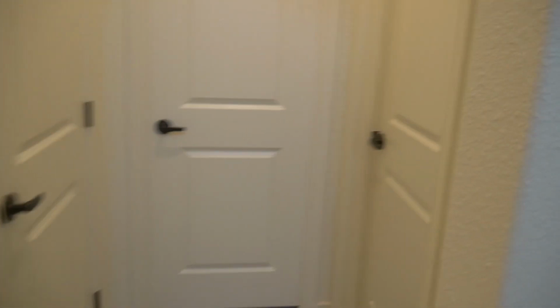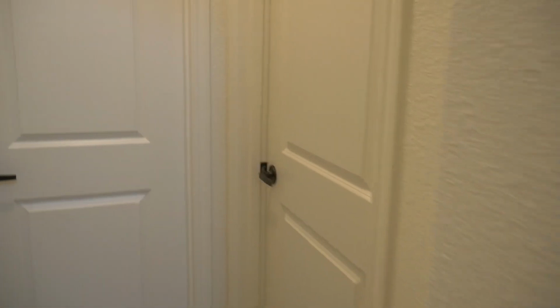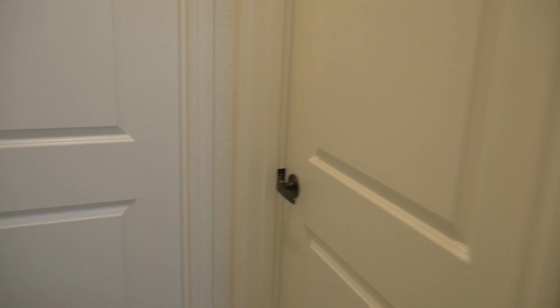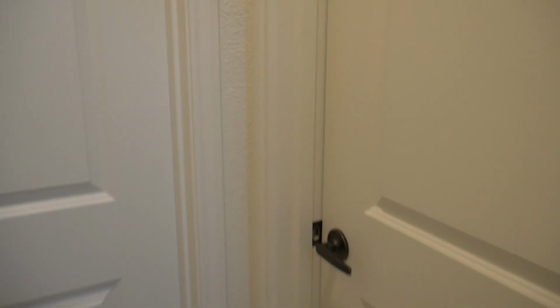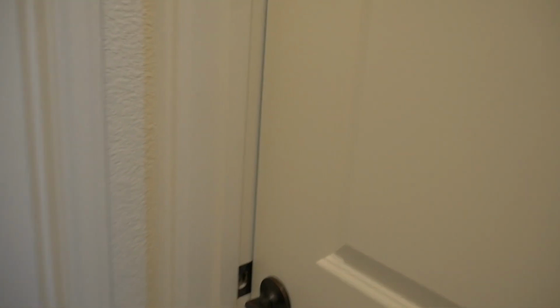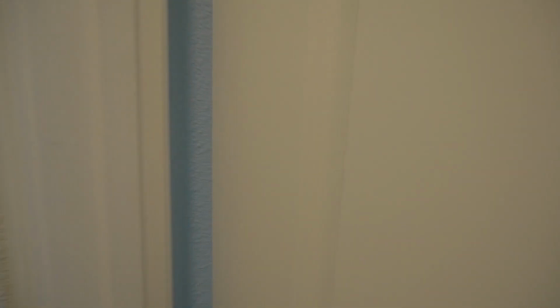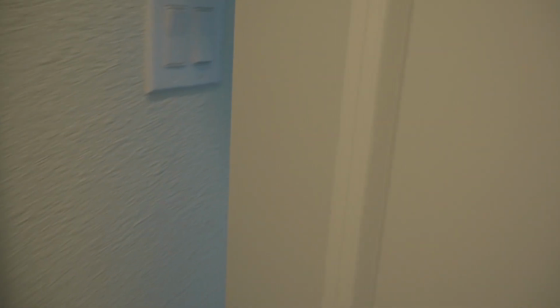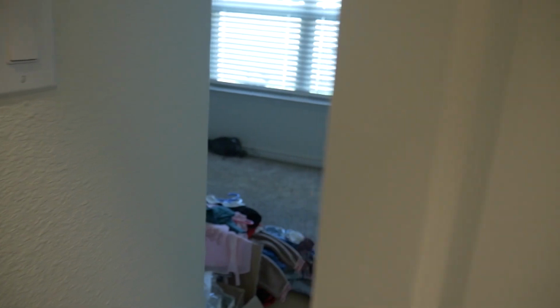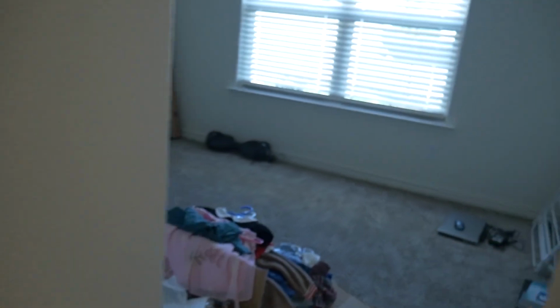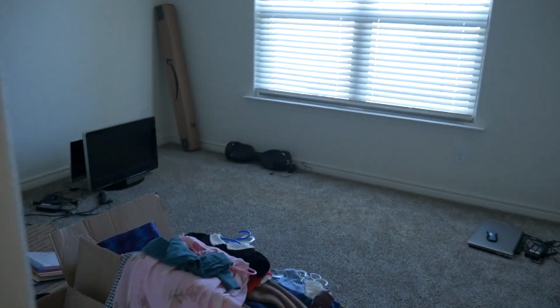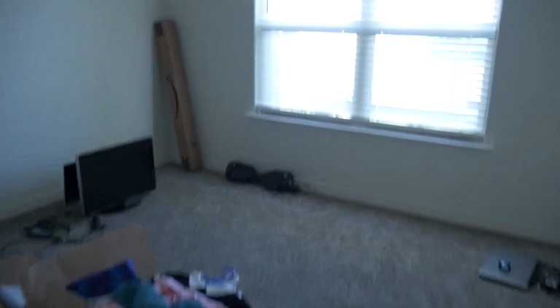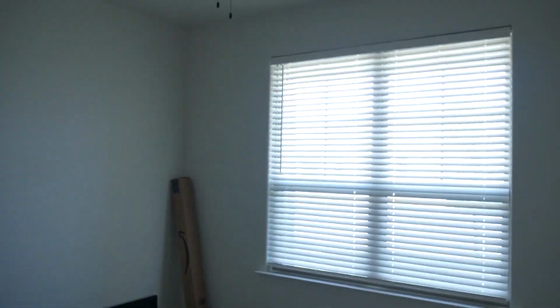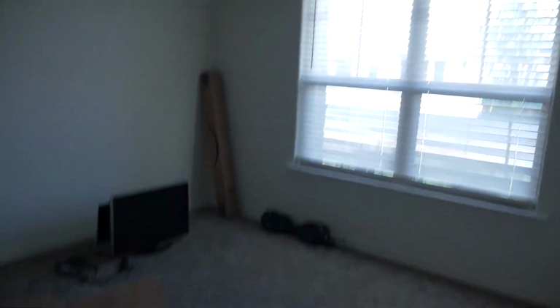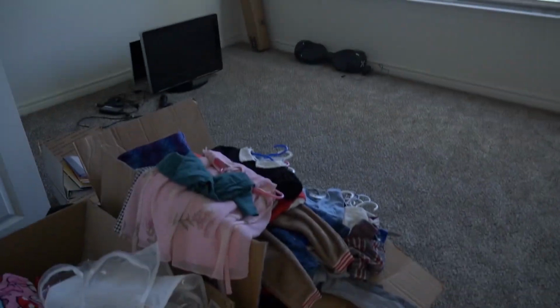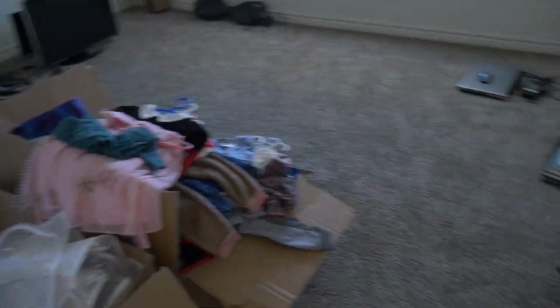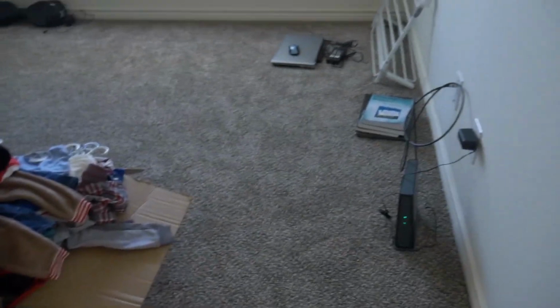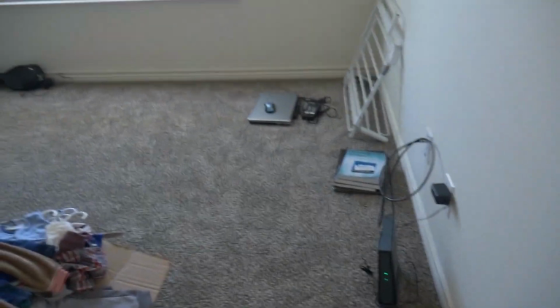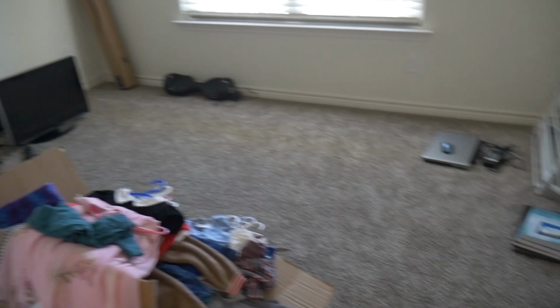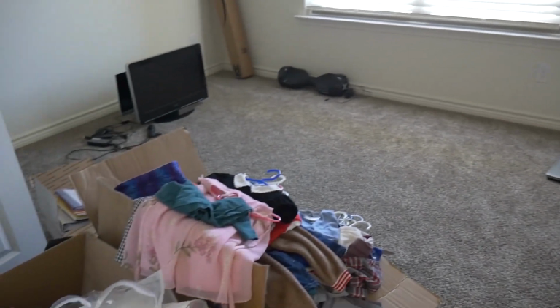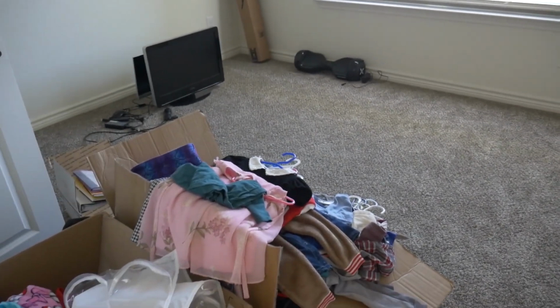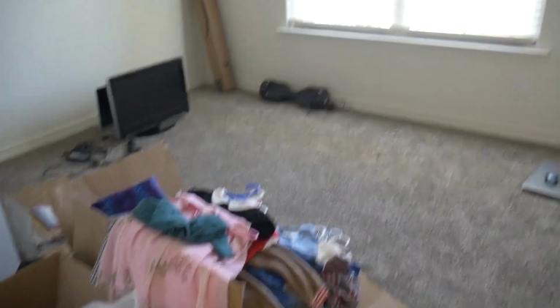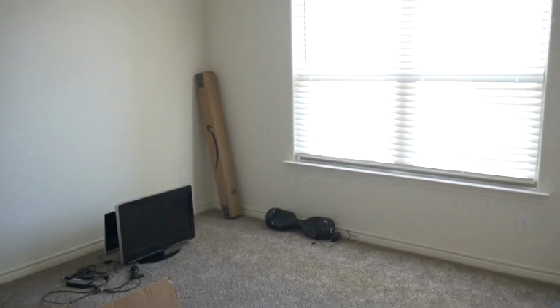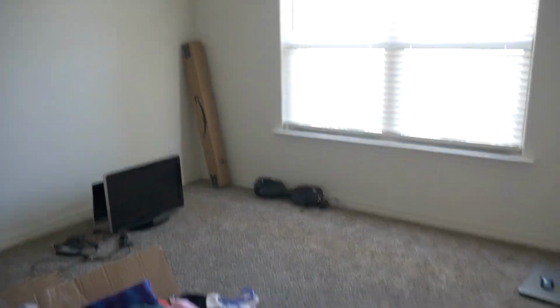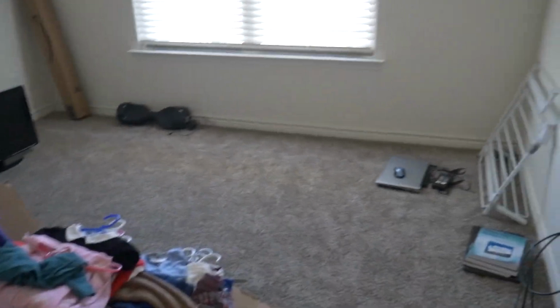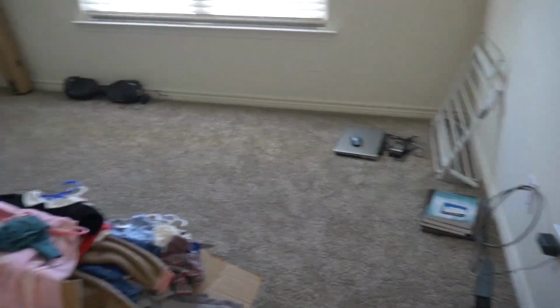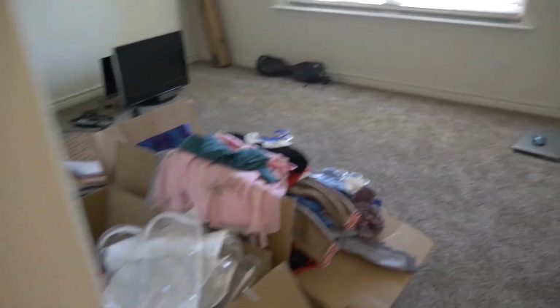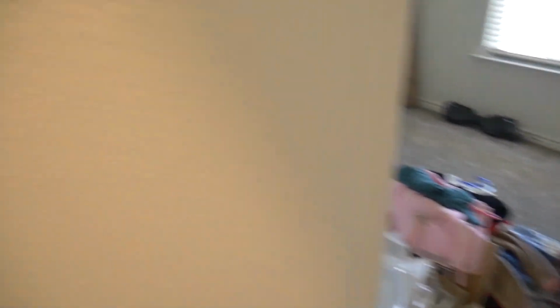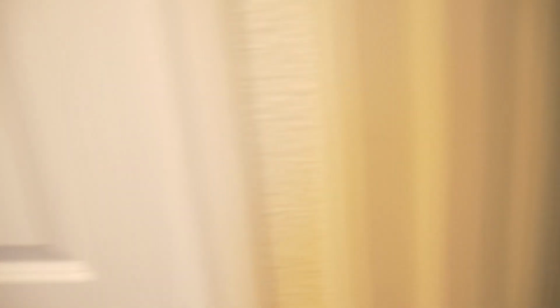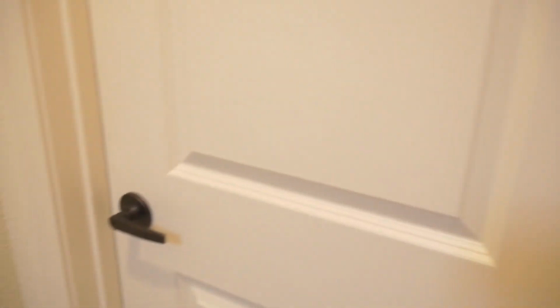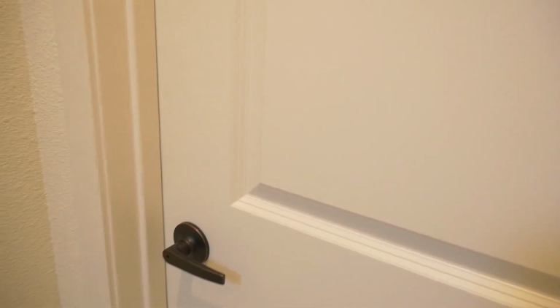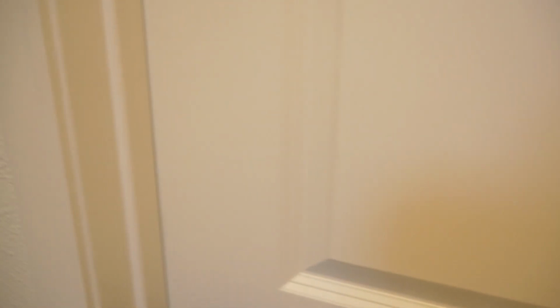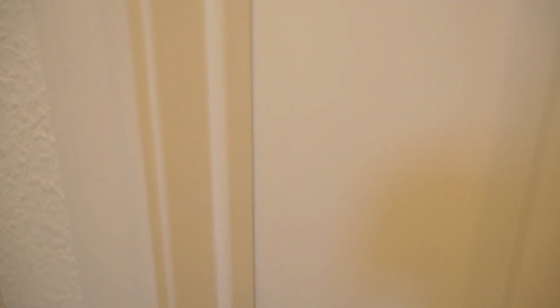On this side we have a bedroom, bathroom, and closet. In here it's going to be our office space — you can see it's a pretty big room. Right now we have everything in here just because we need somewhere to put it.